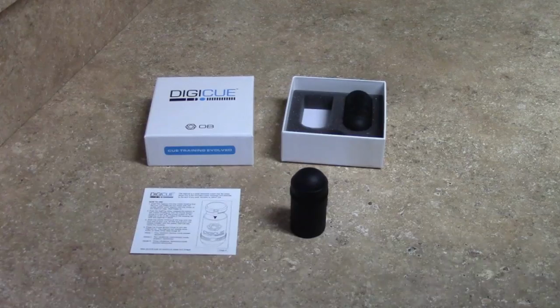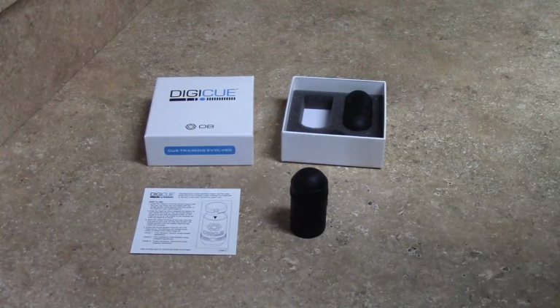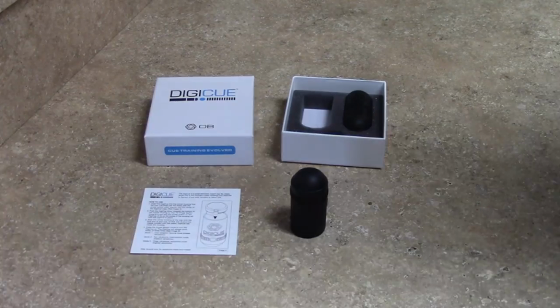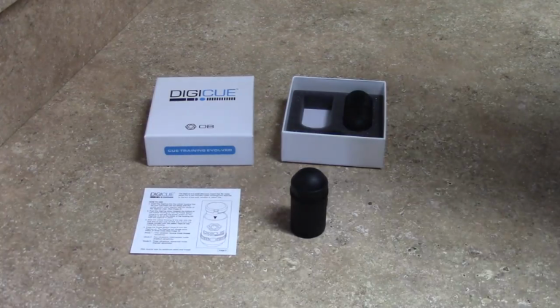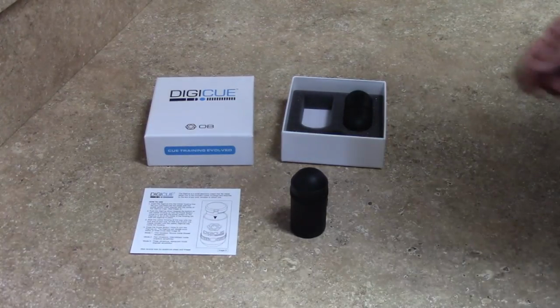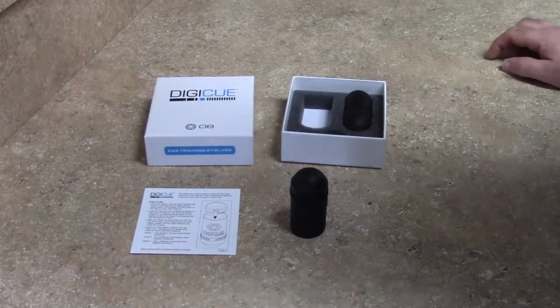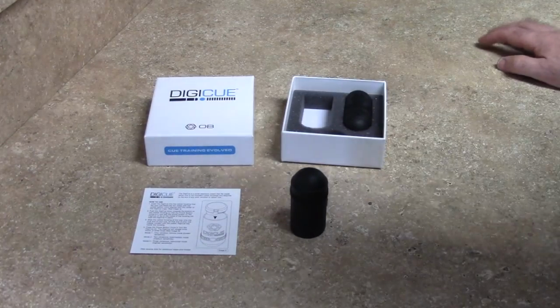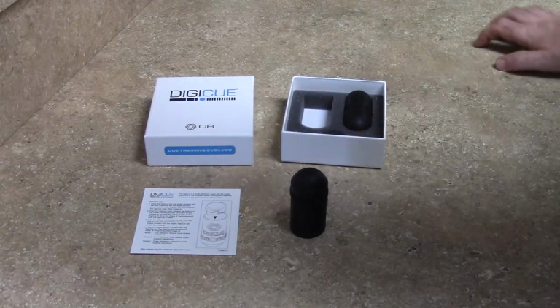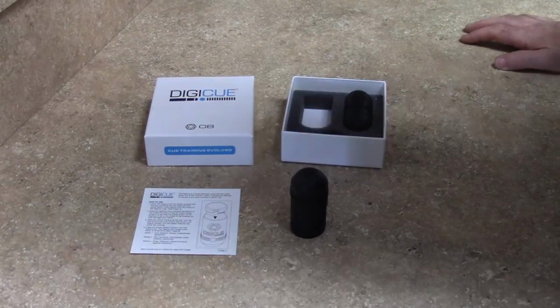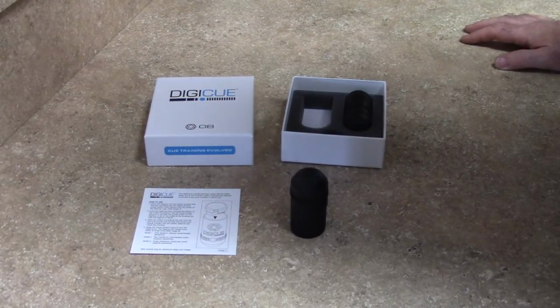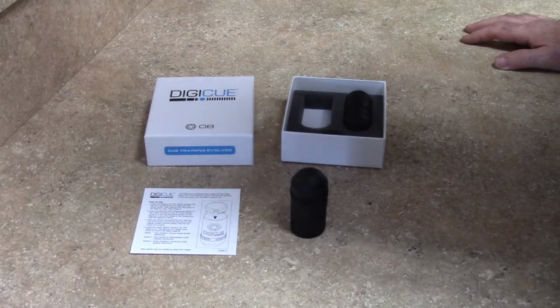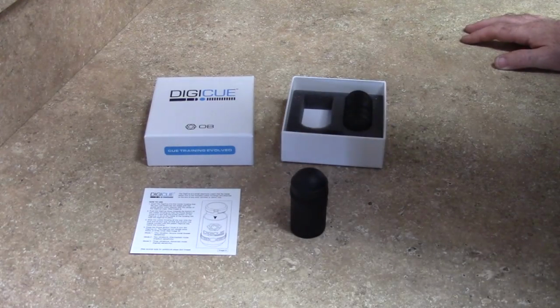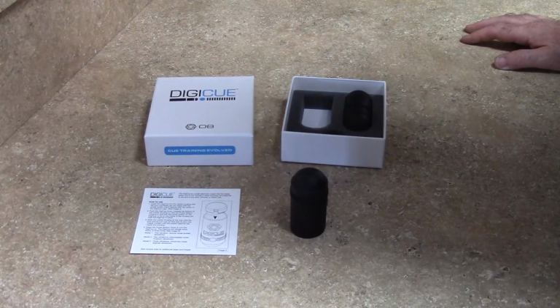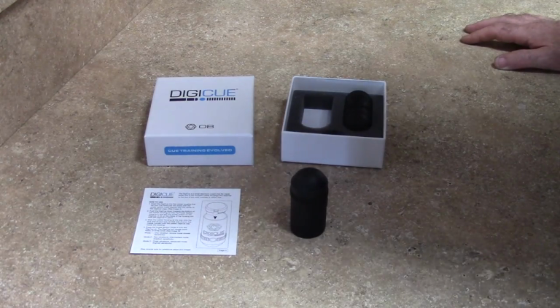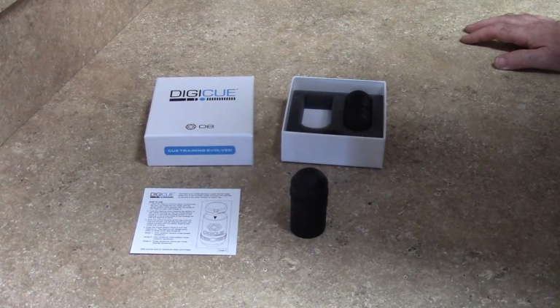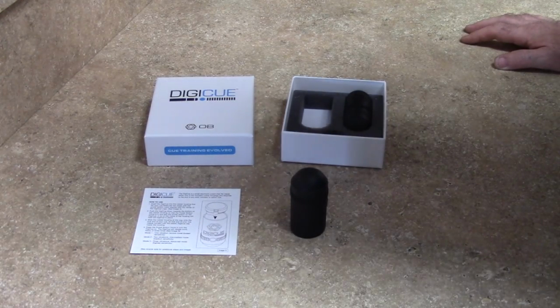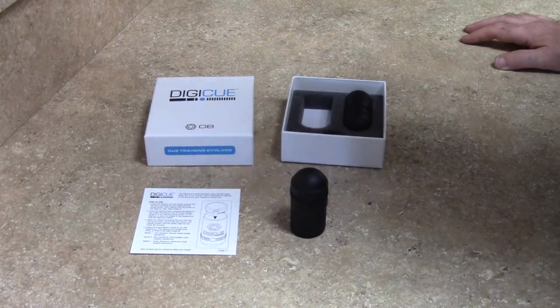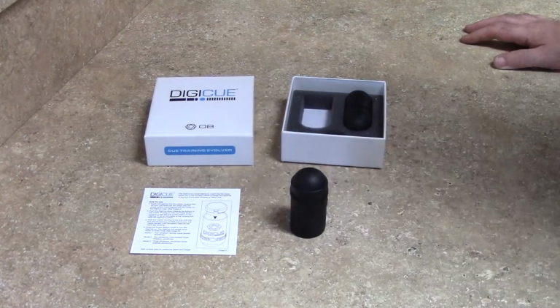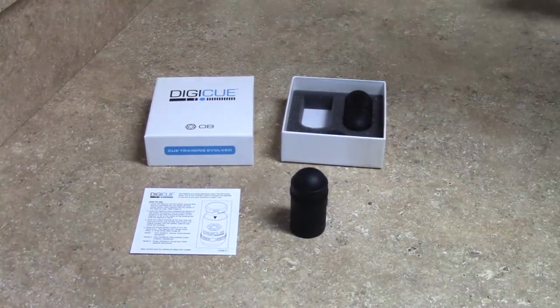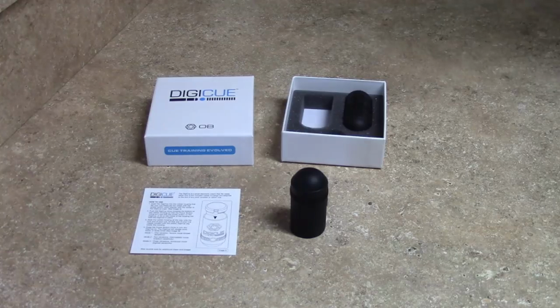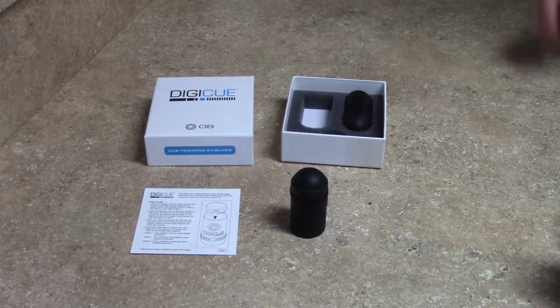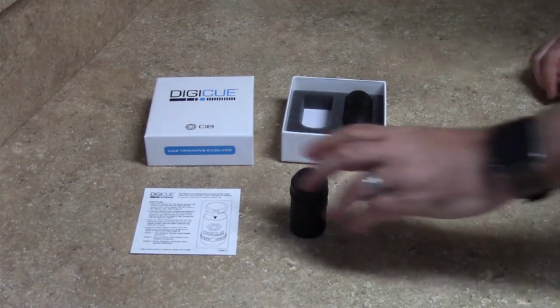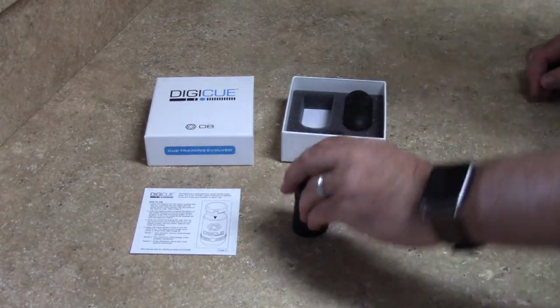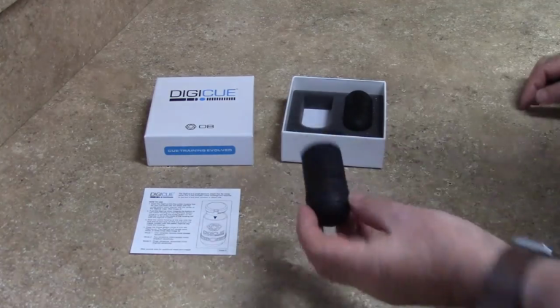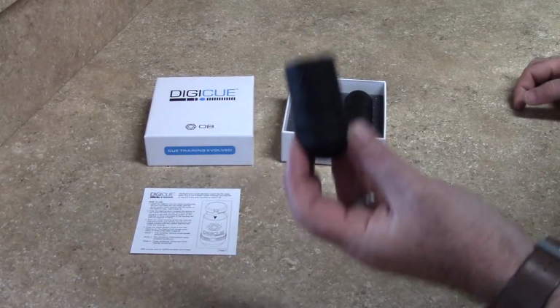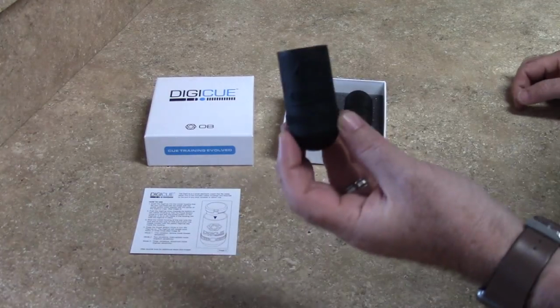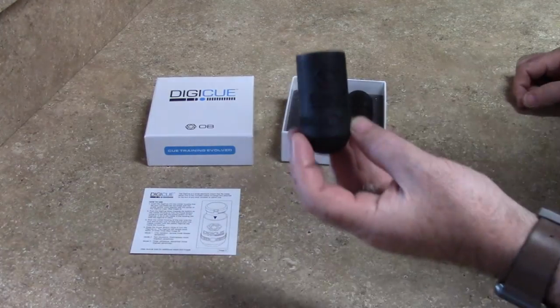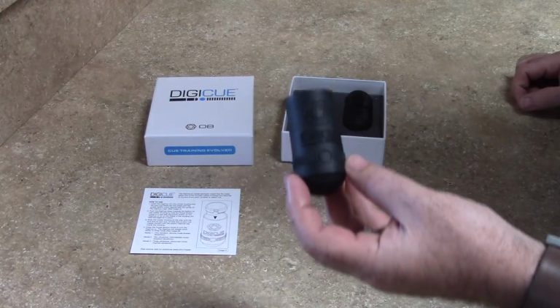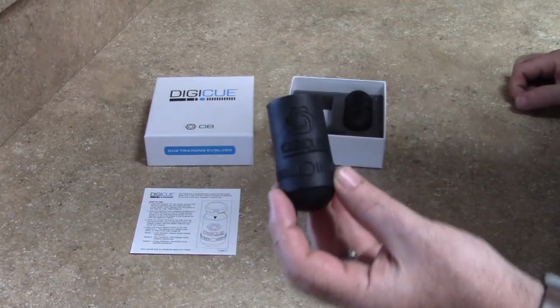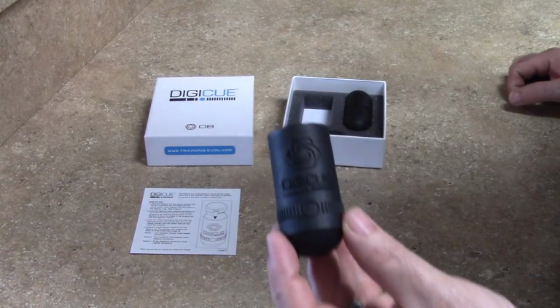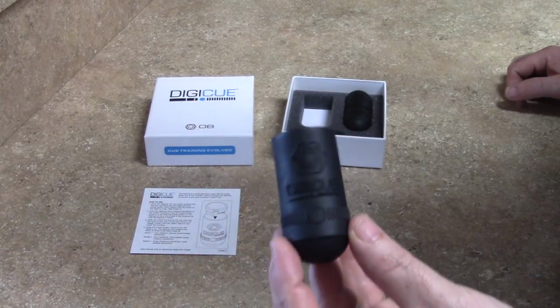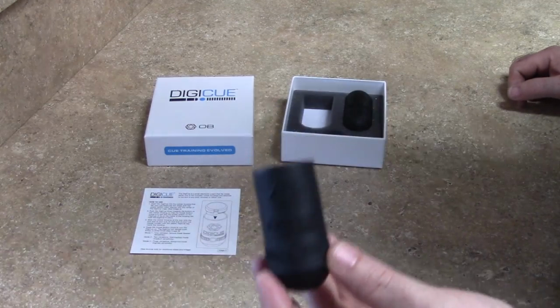Hey guys, Shane with OBQs, creators of the digi-queue once again. We've already installed a digi-queue as you would have seen in a previous video.